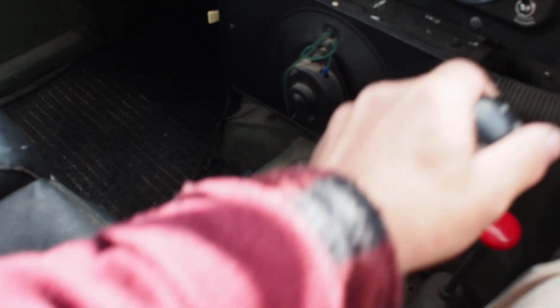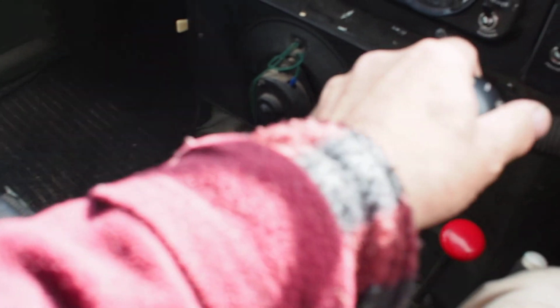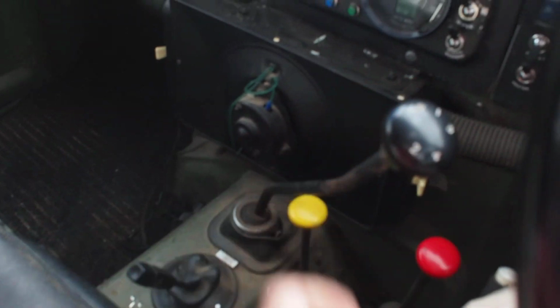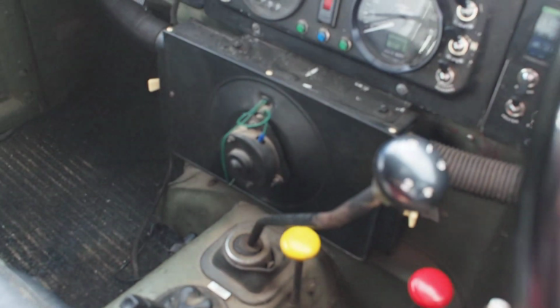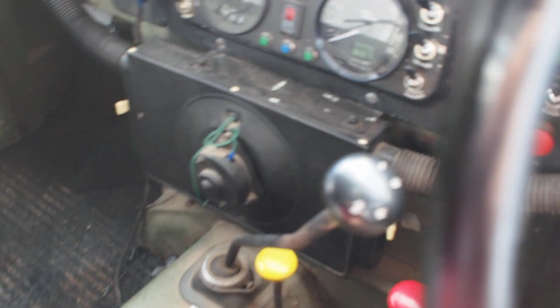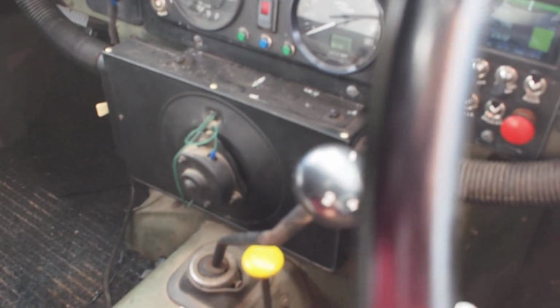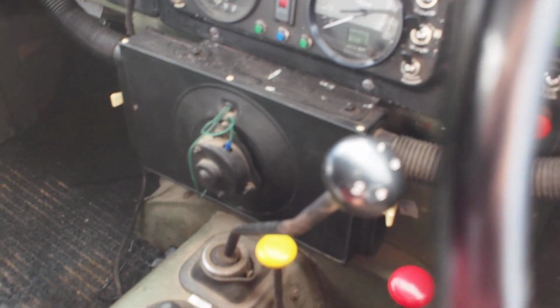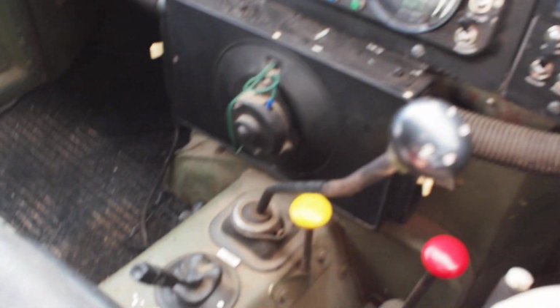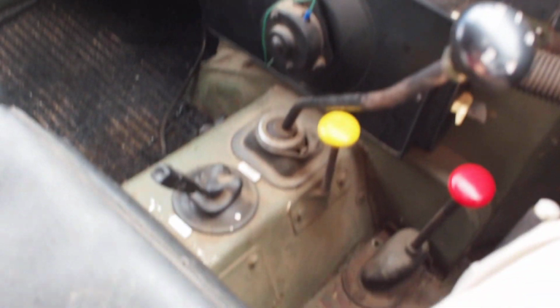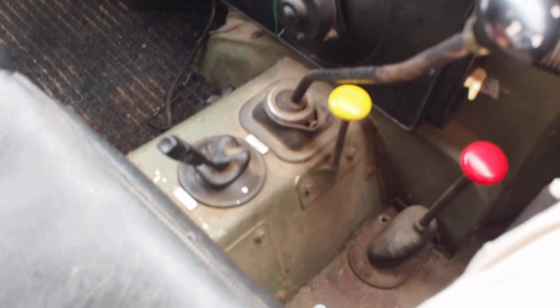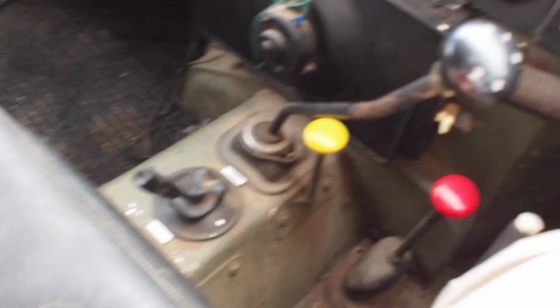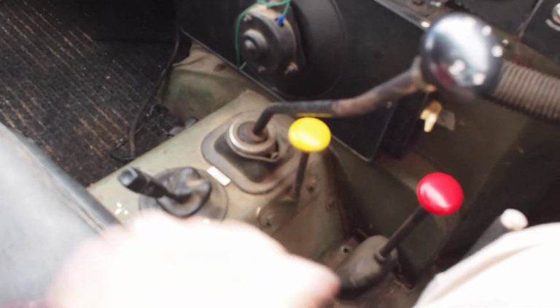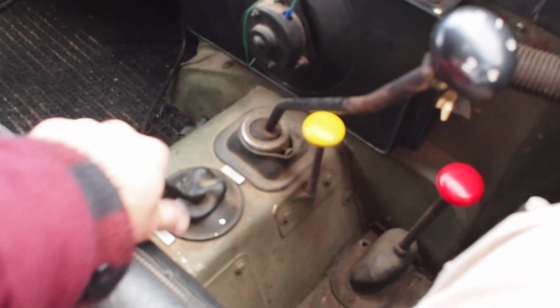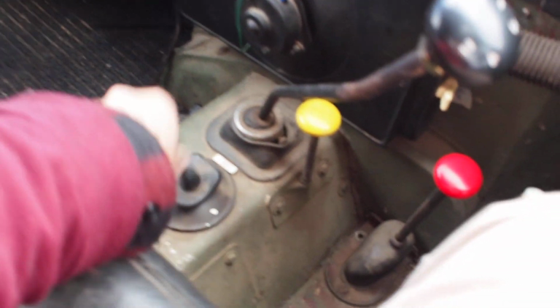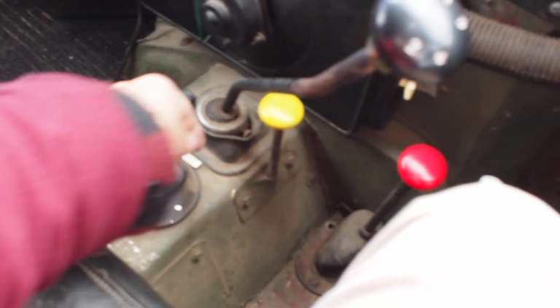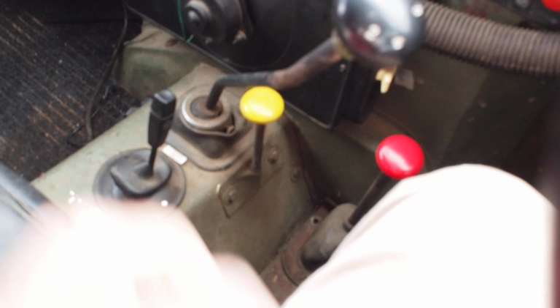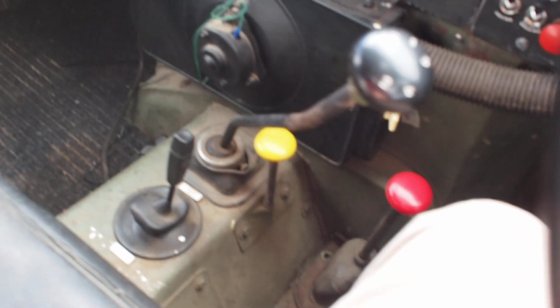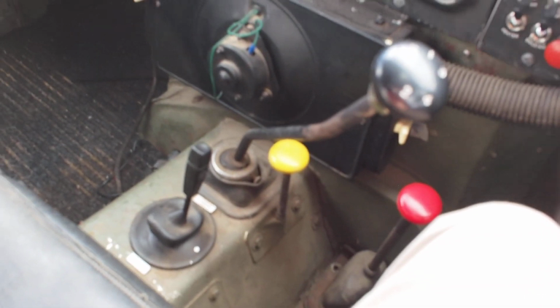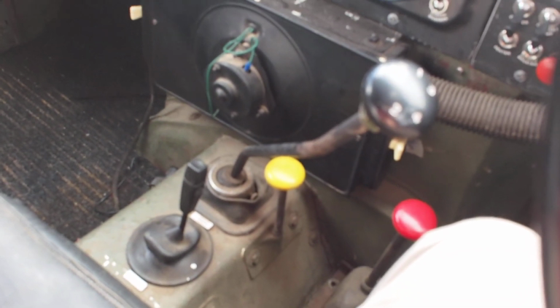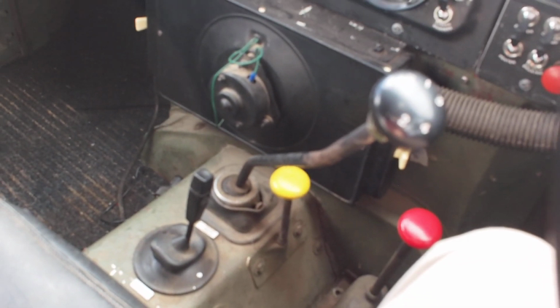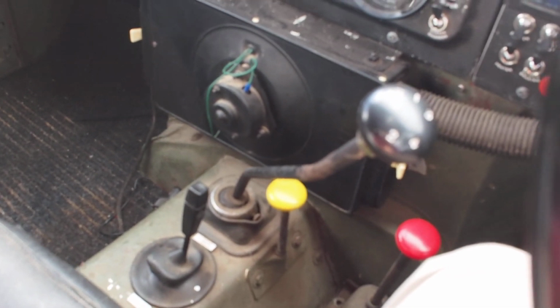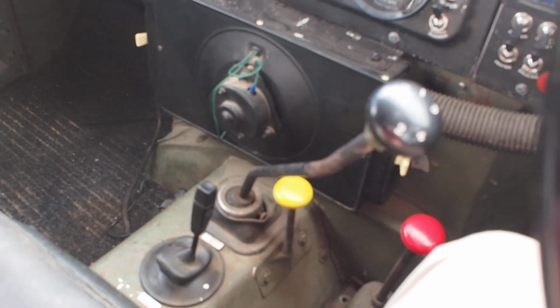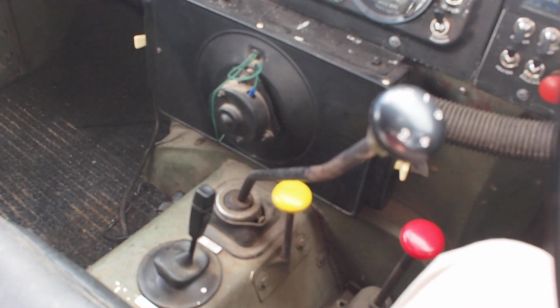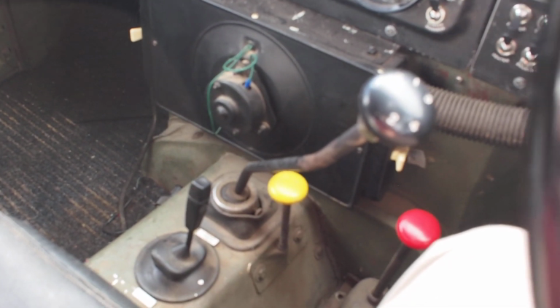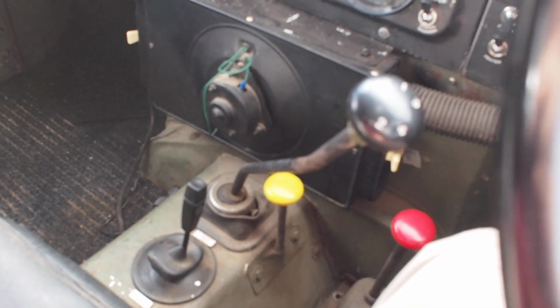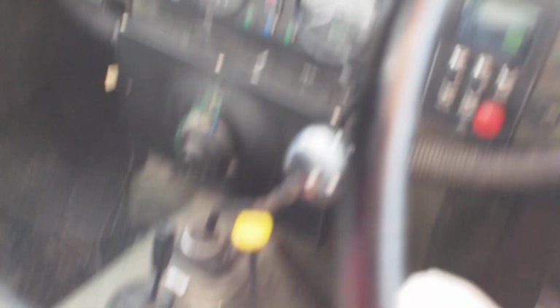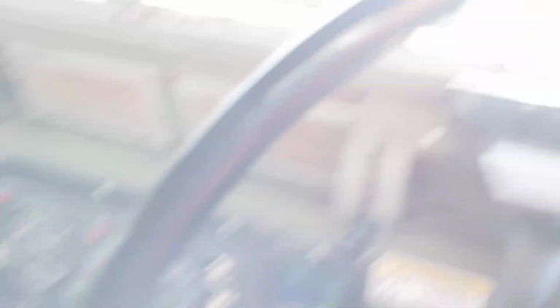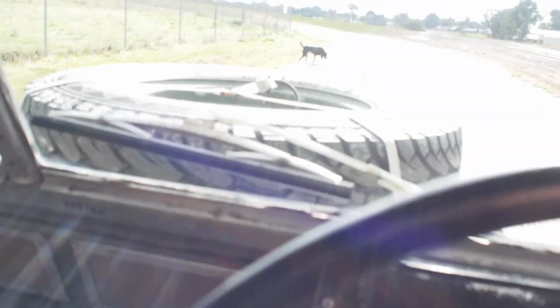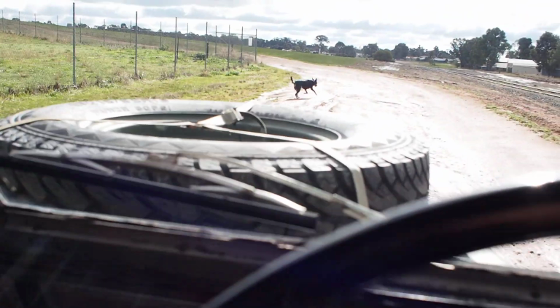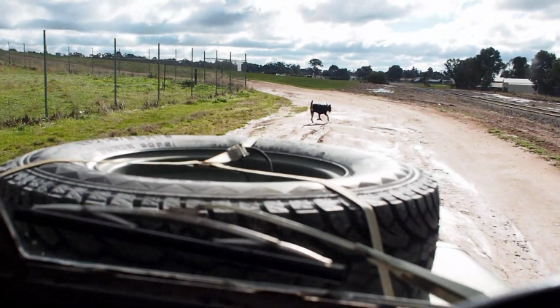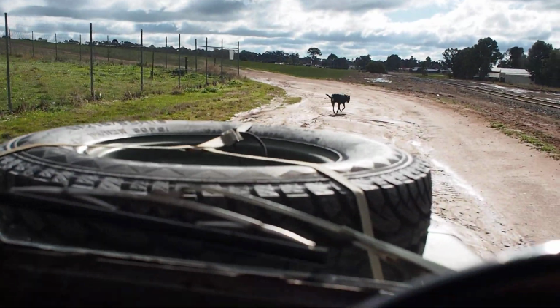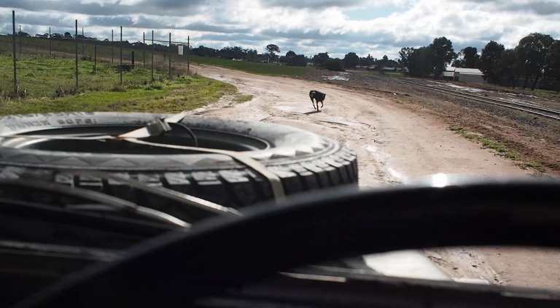A third. Let's do an electric reverse. Forwards. There we go.